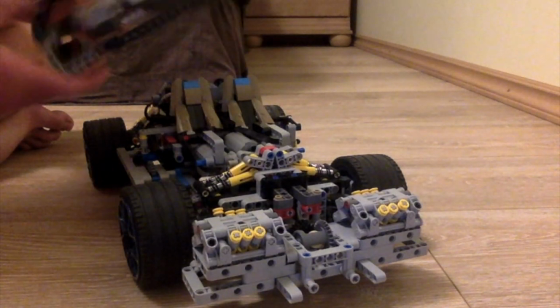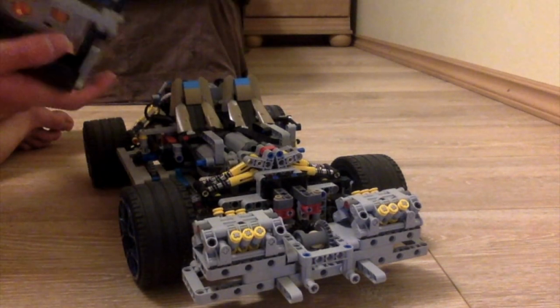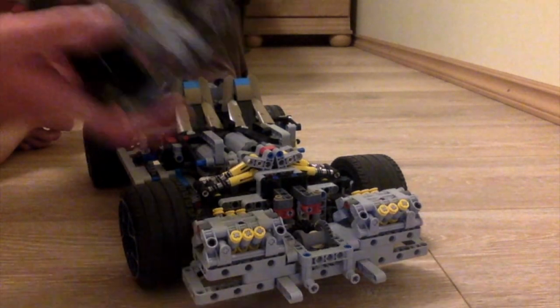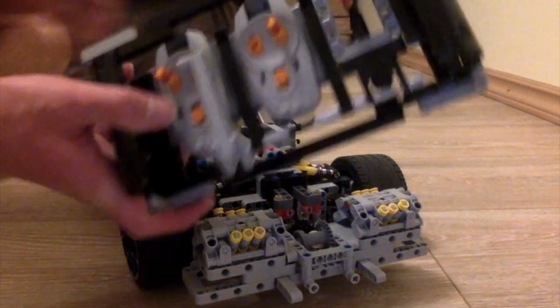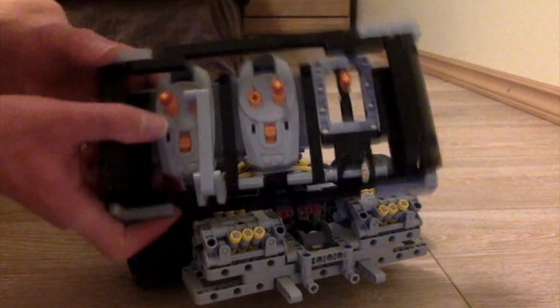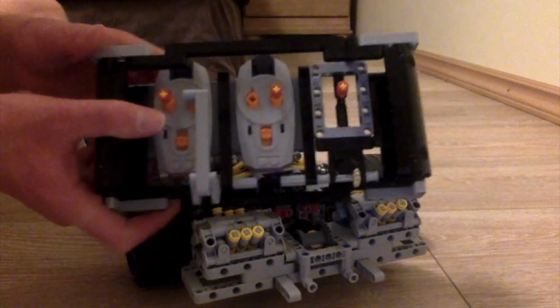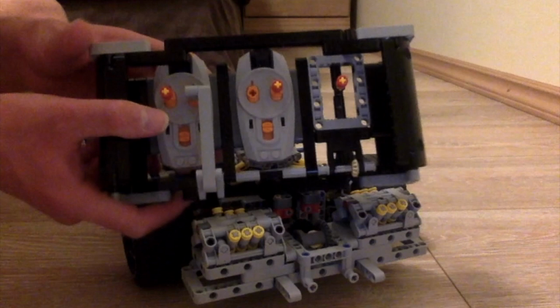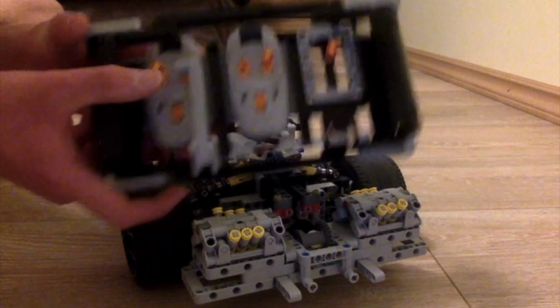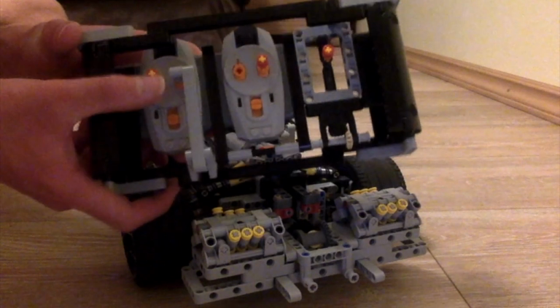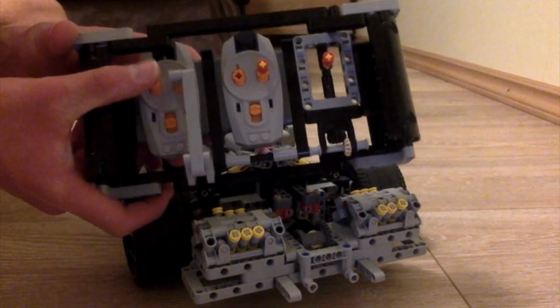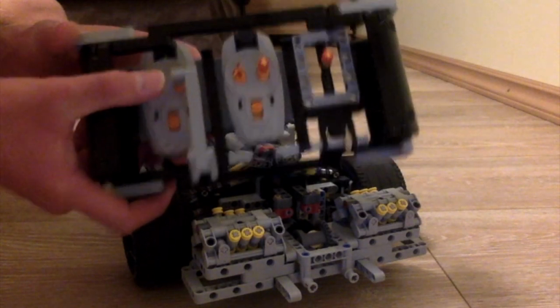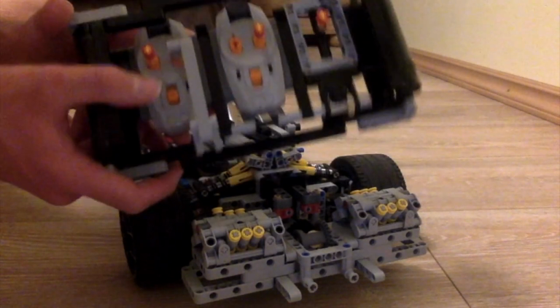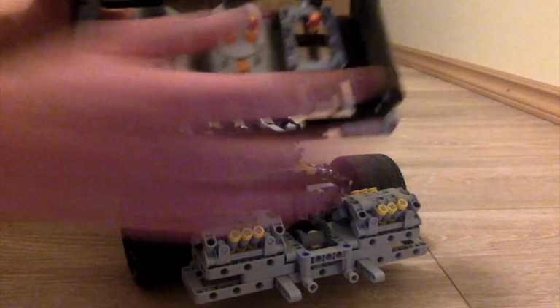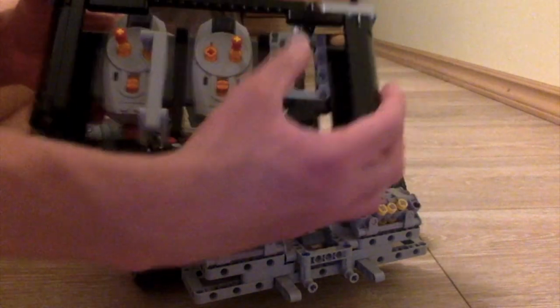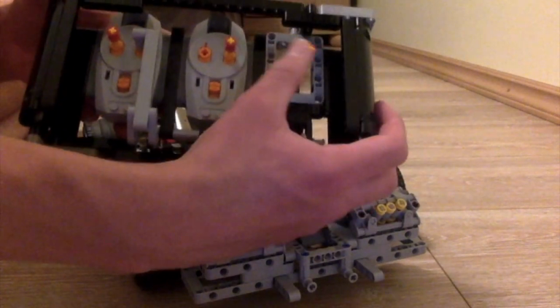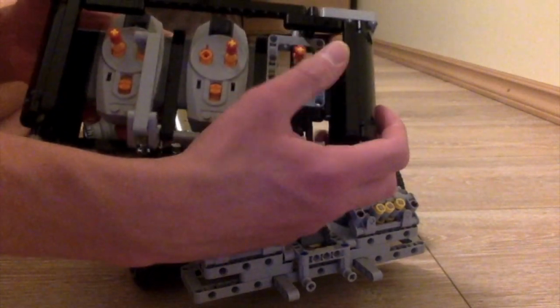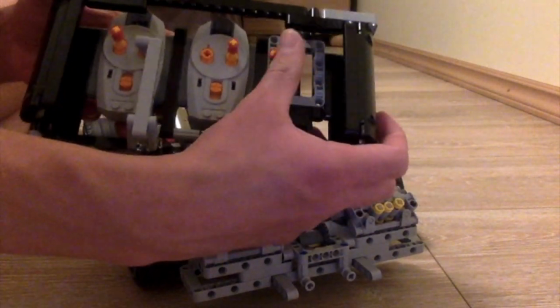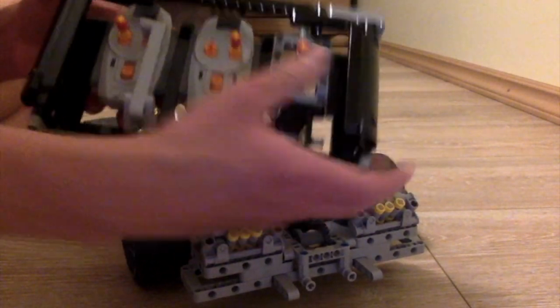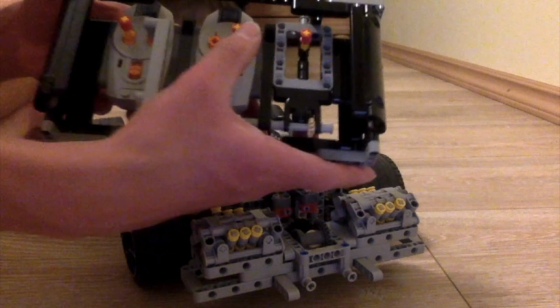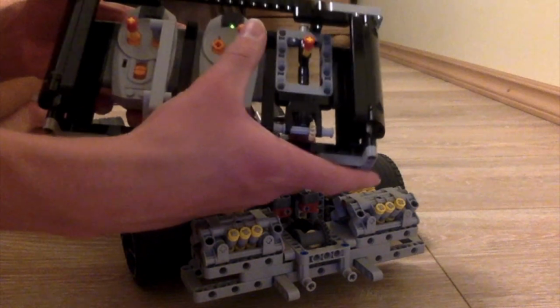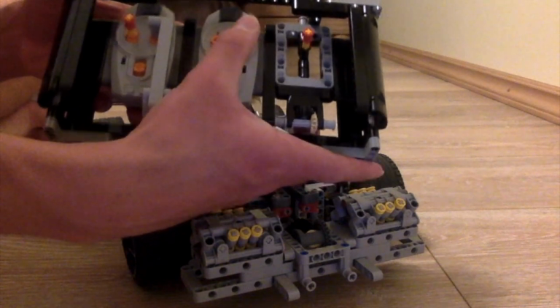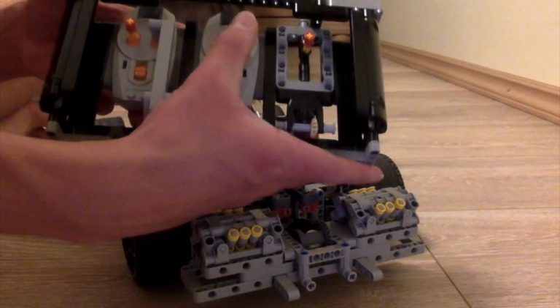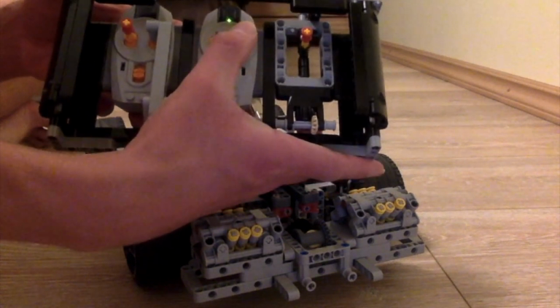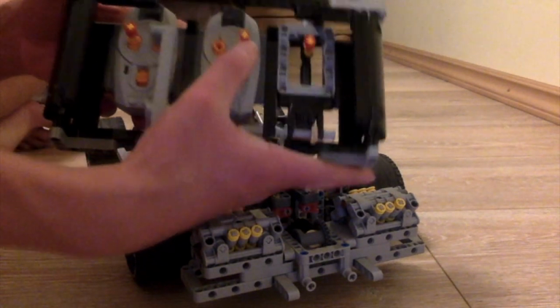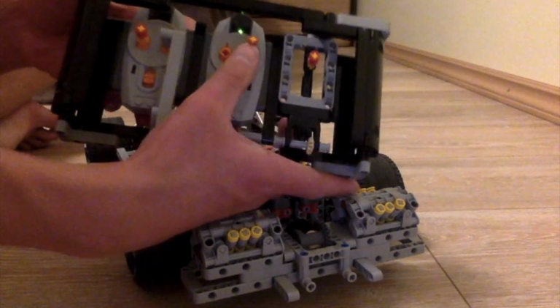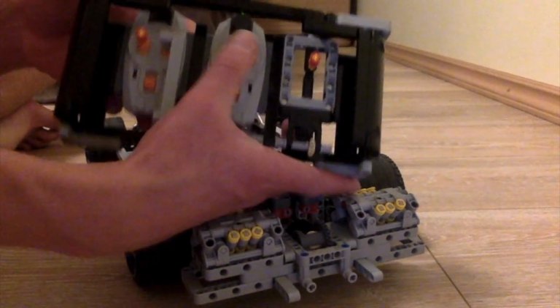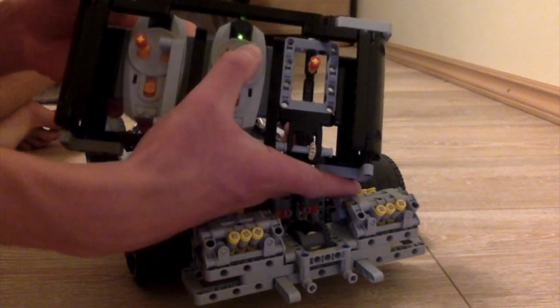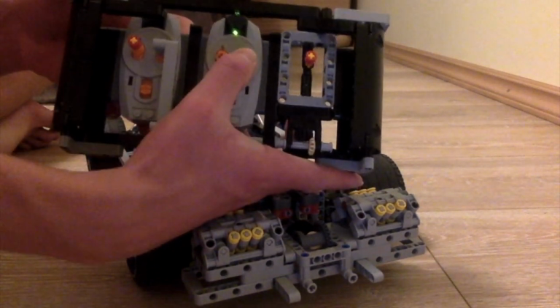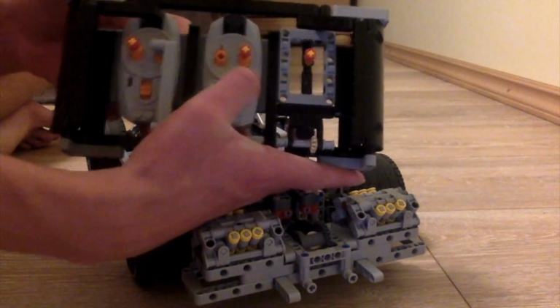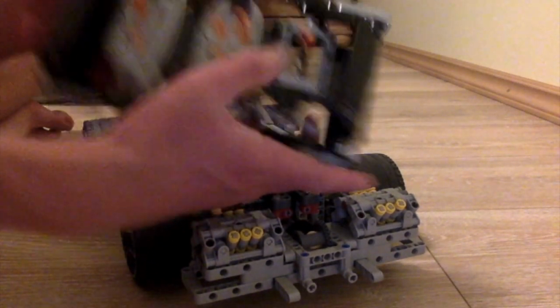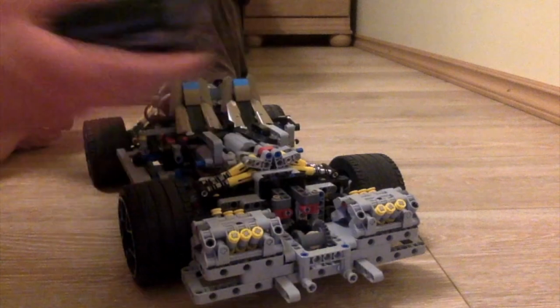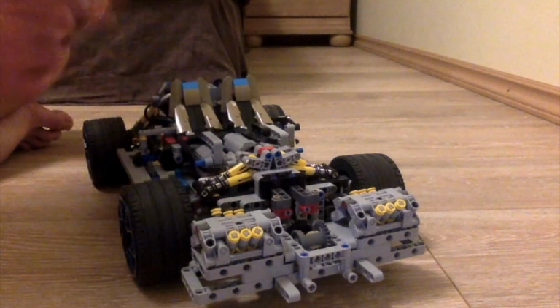The remote is super simple: forward, backwards, right, left, and this button is for switching between higher speed and lower speed.